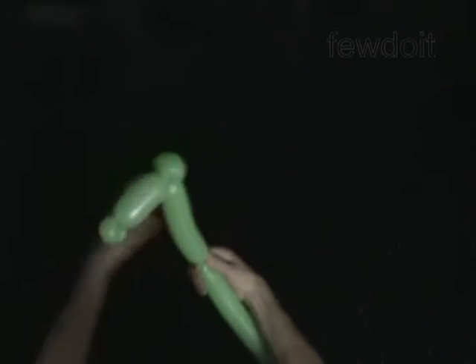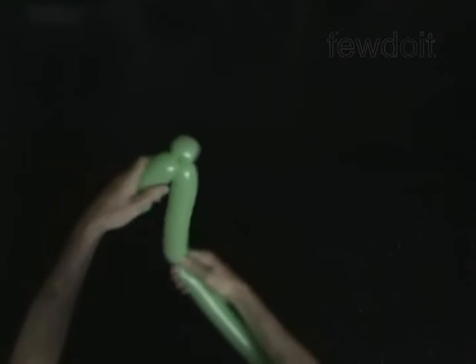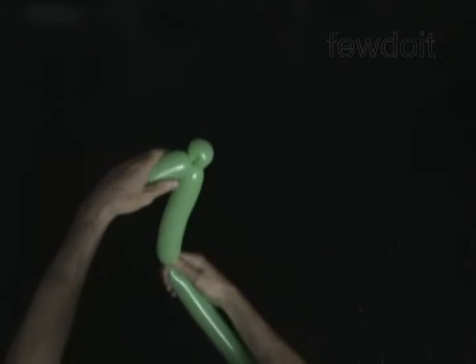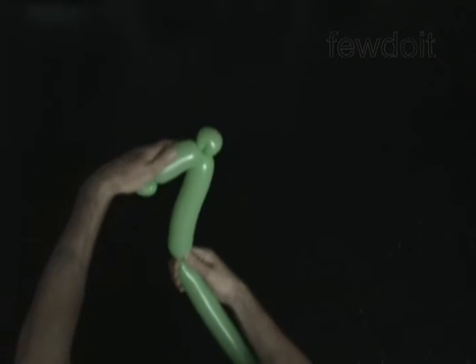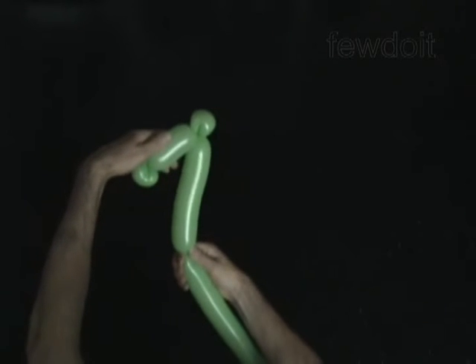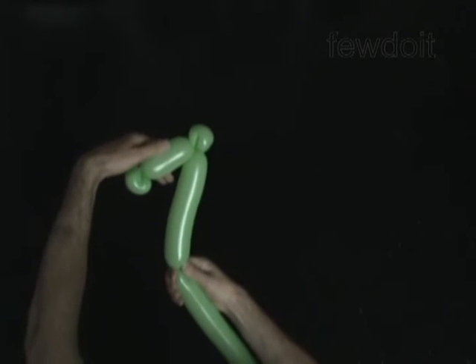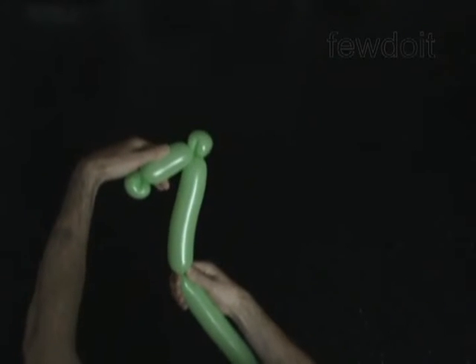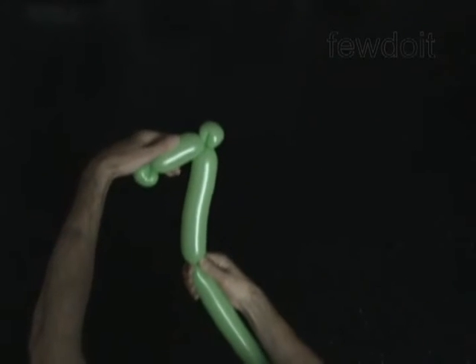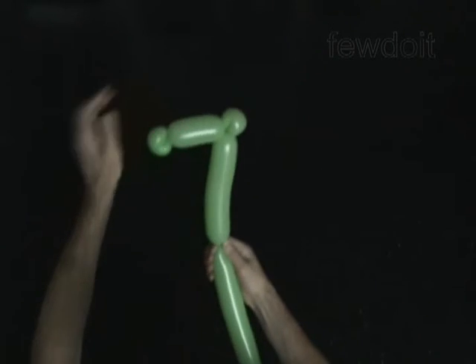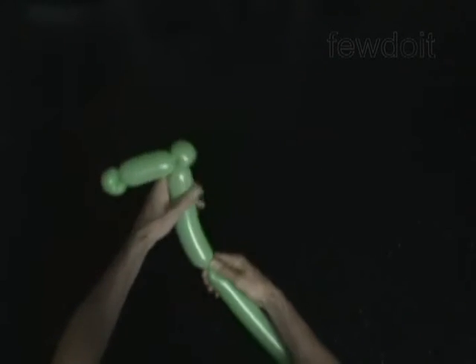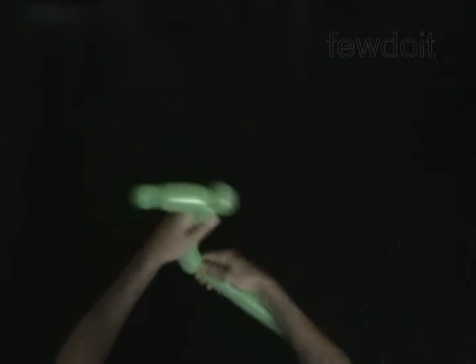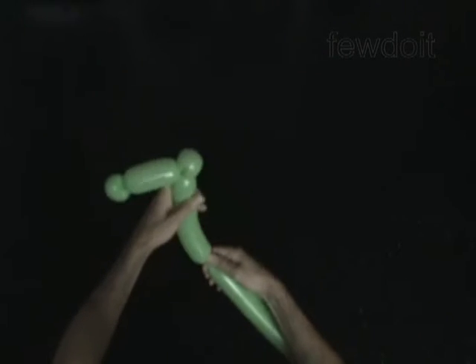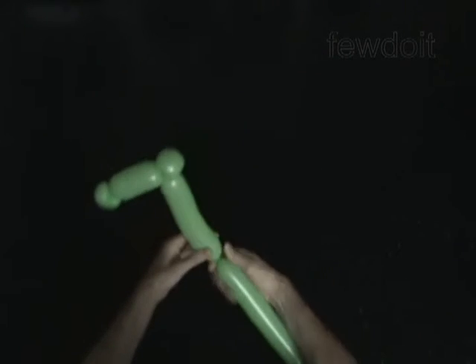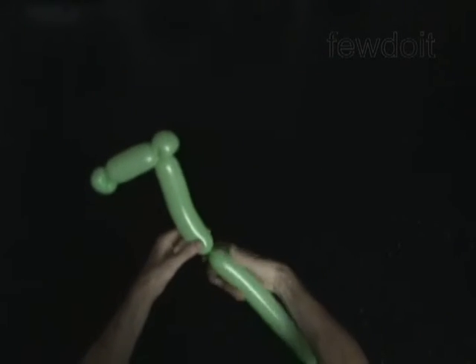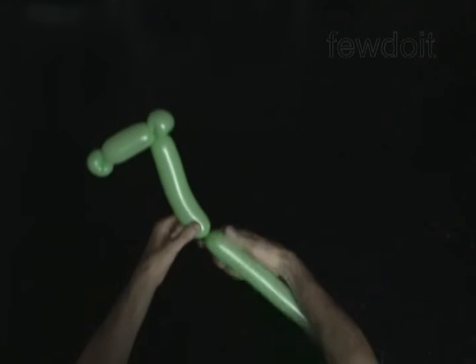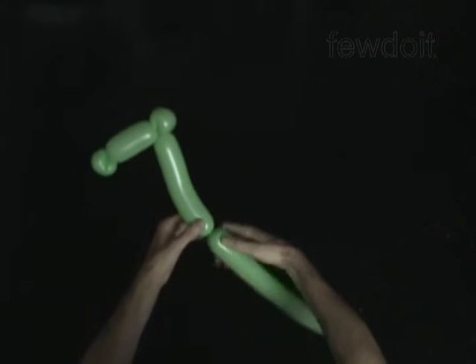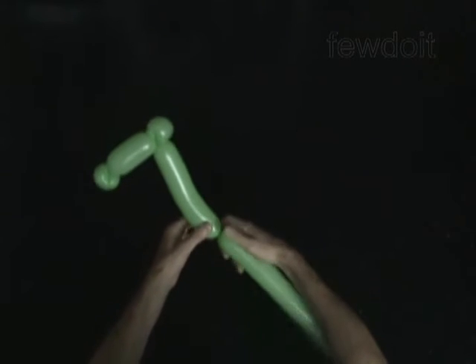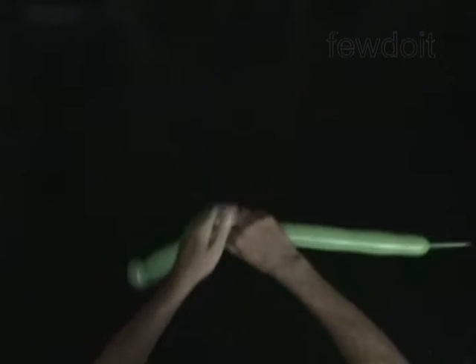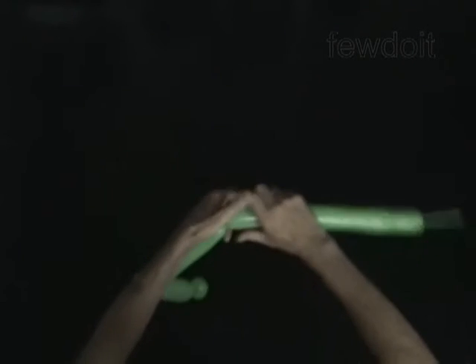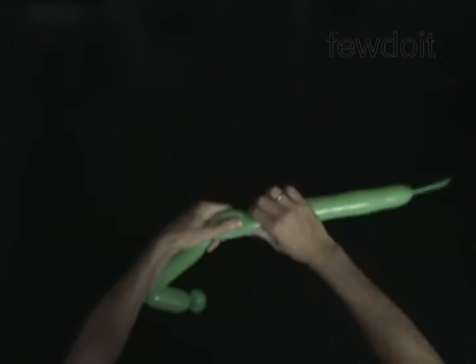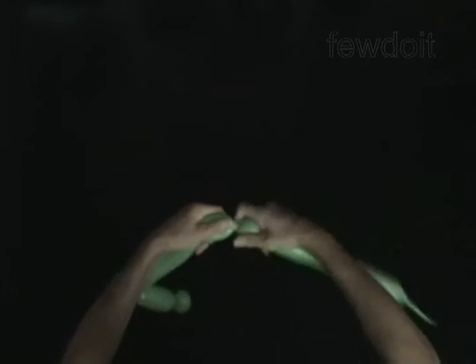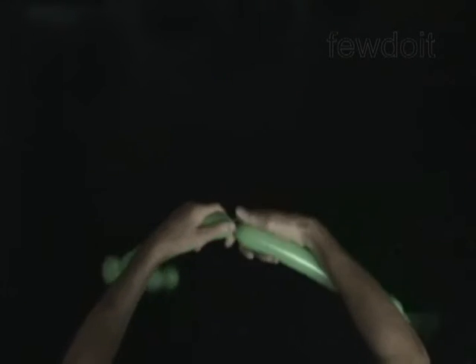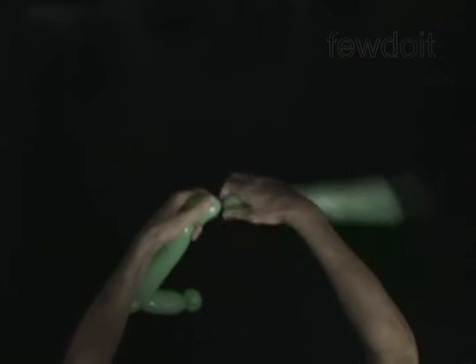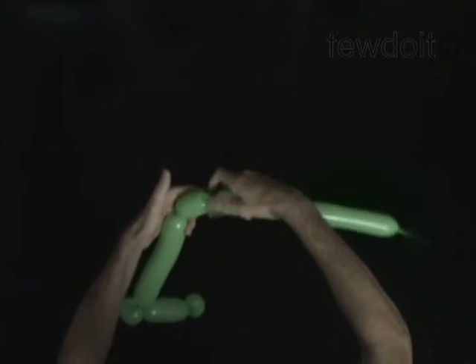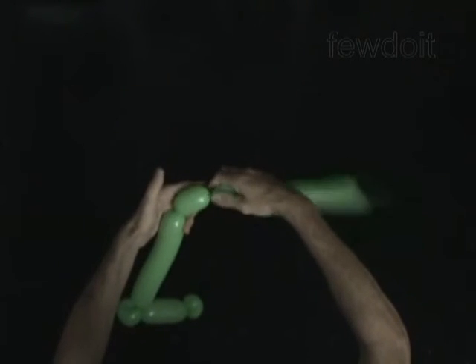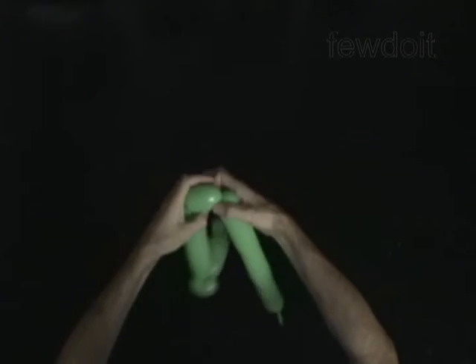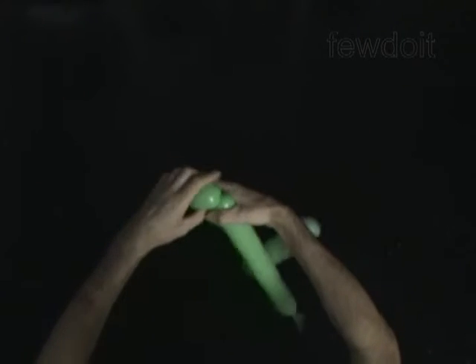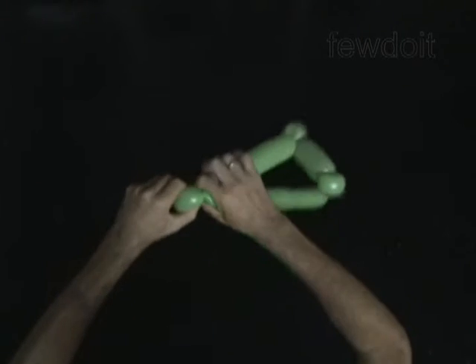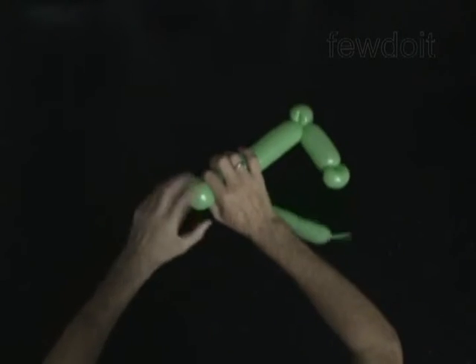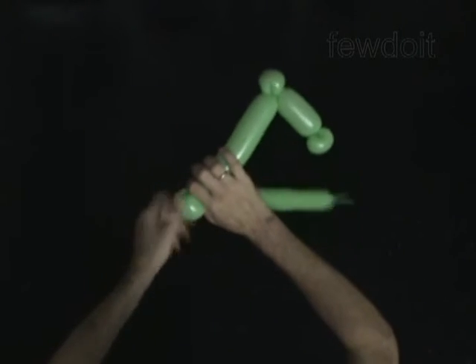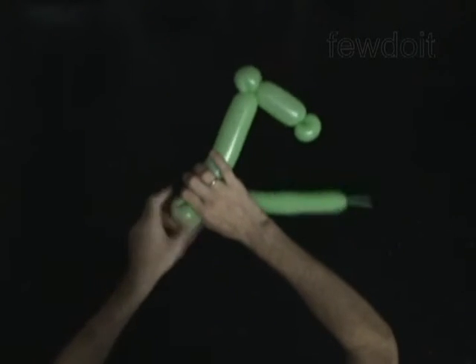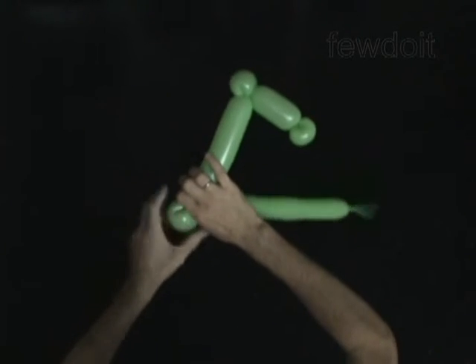Twist the fourth 7-inch bubble. Twist the fifth soft 2-inch bubble. Lock both ends of the fifth bubble in one lock twist.